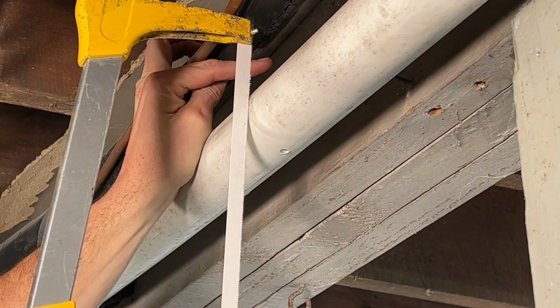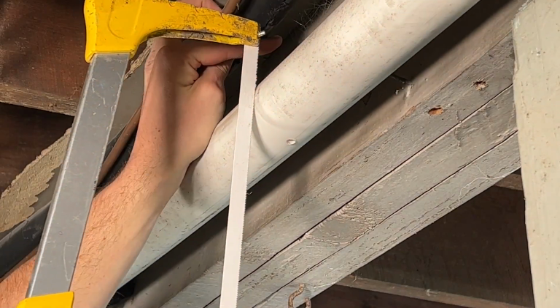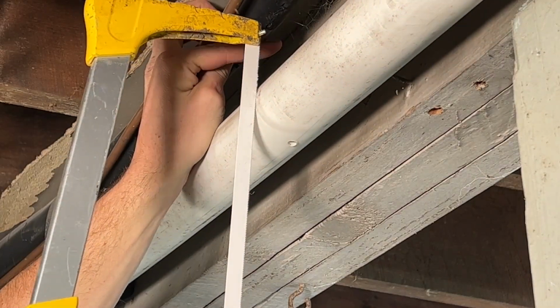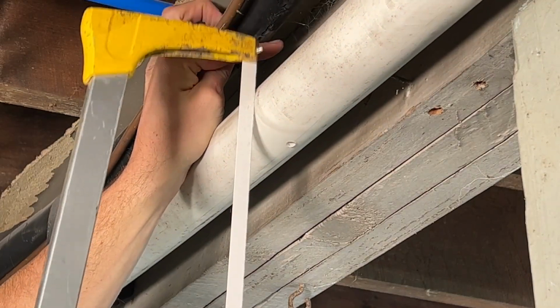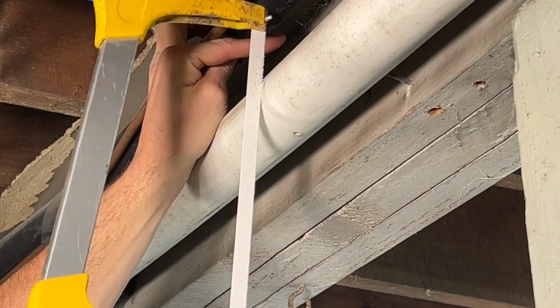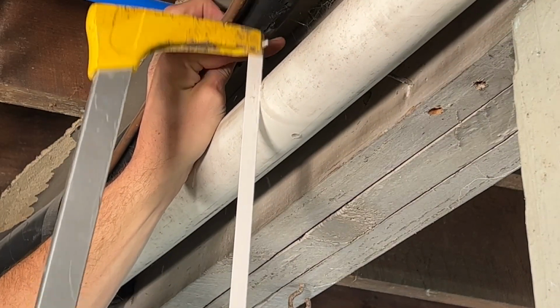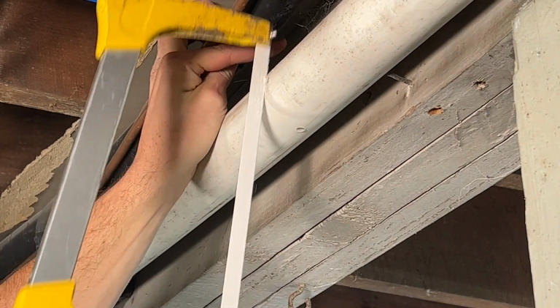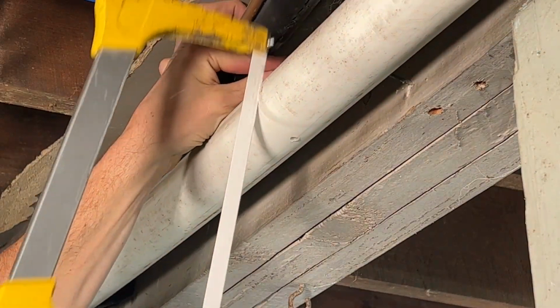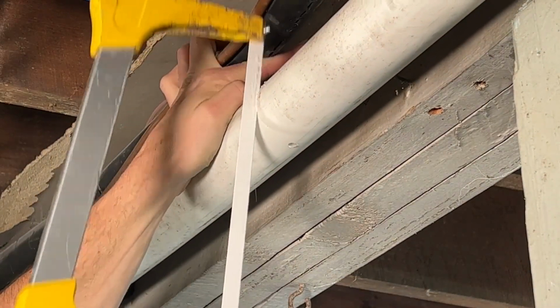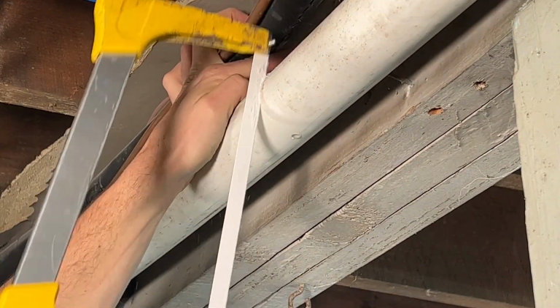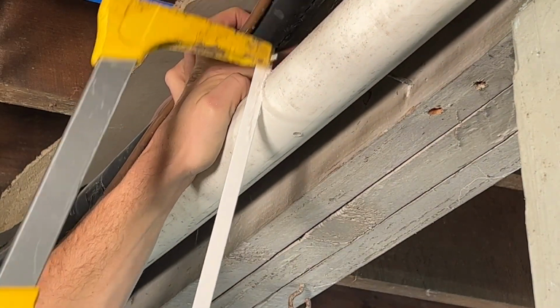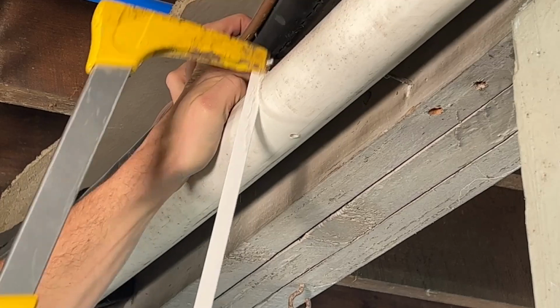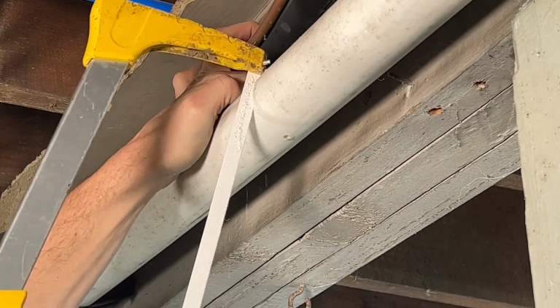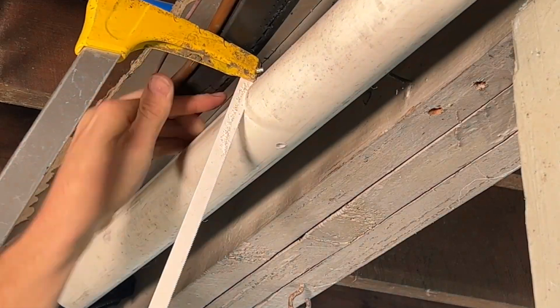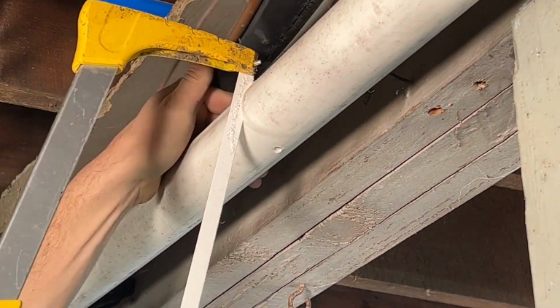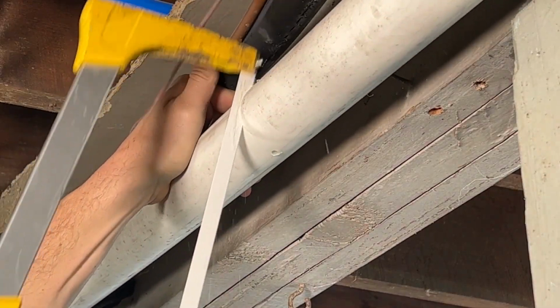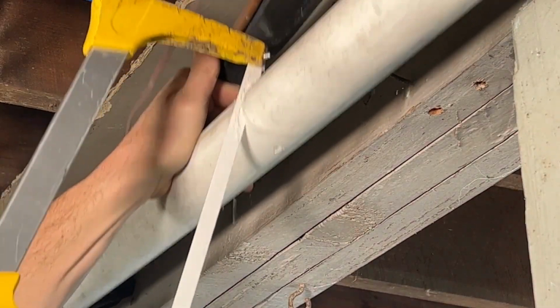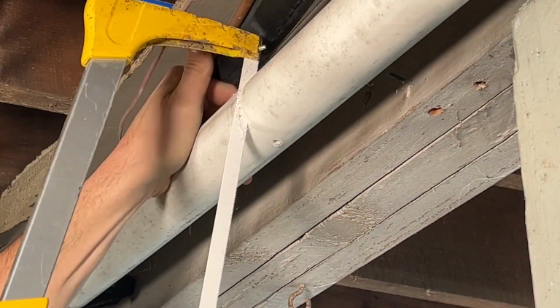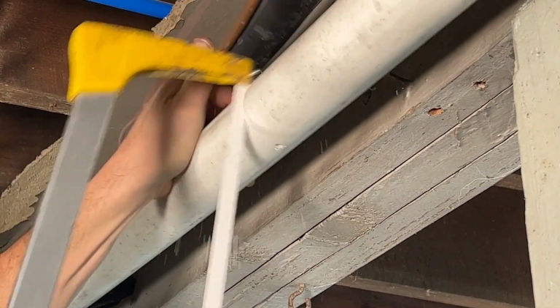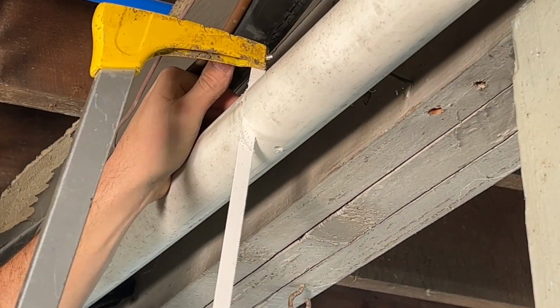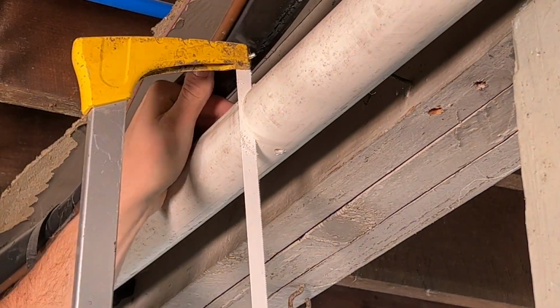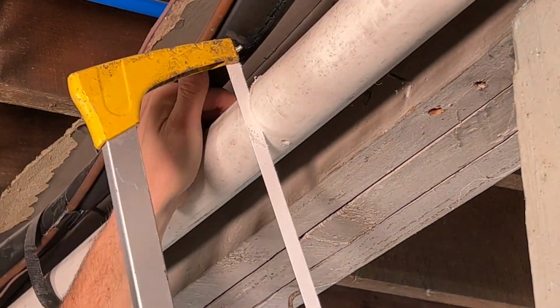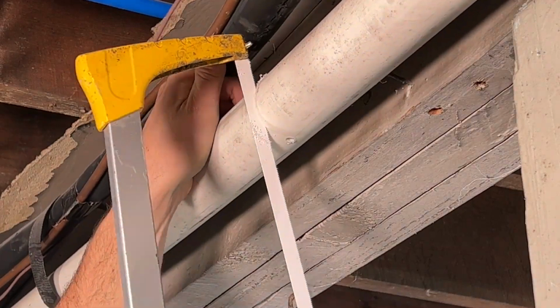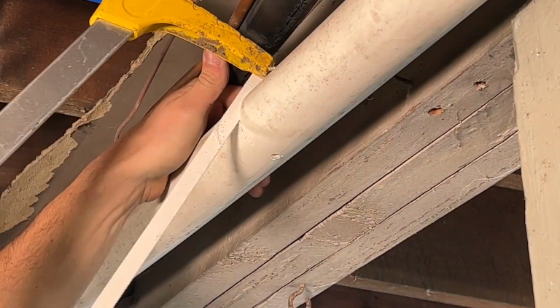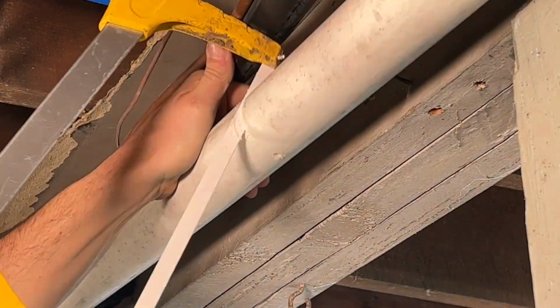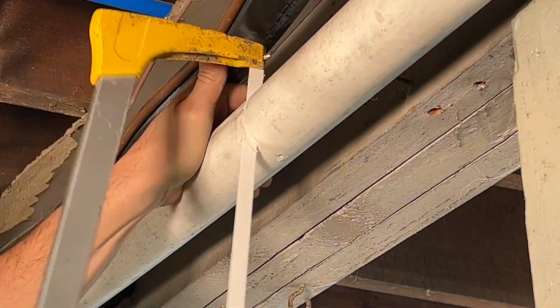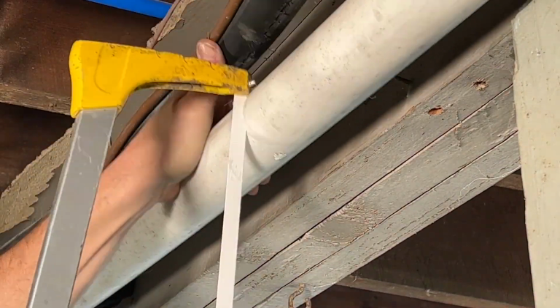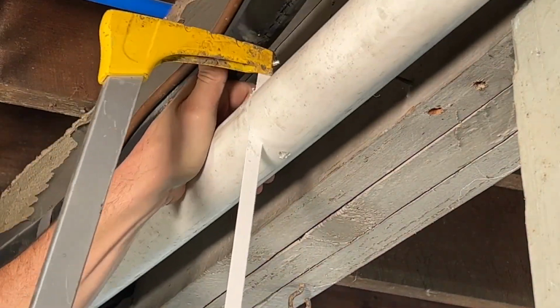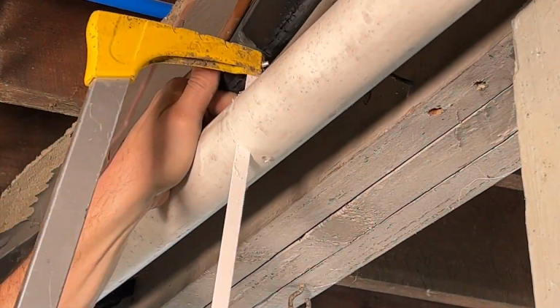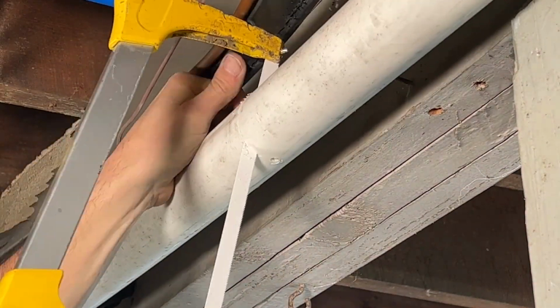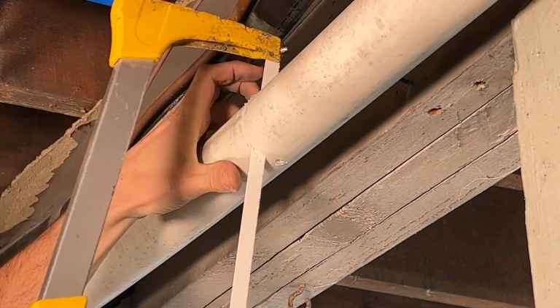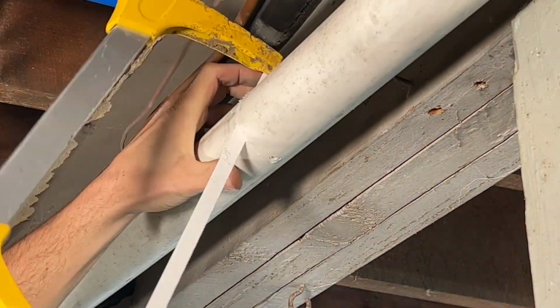So with your hacksaw, with the new blade and the teeth facing forward, you're going to see the pipe's going to jump all over while I make this cut. But a few tips. One, do not apply much pressure down. Just do fast, short strokes, and it should help you get through the pipe.